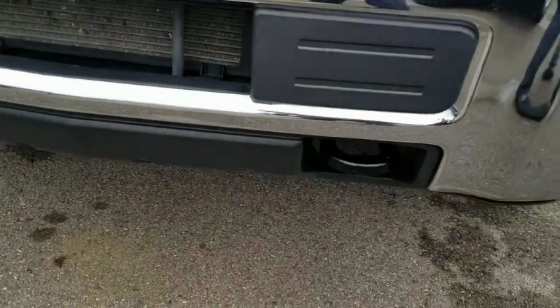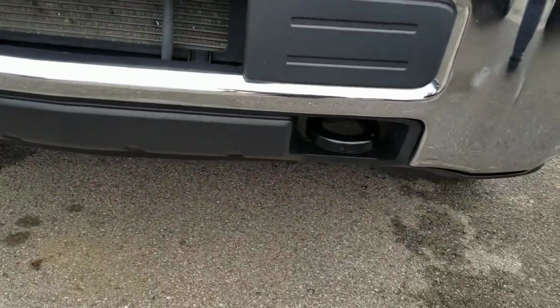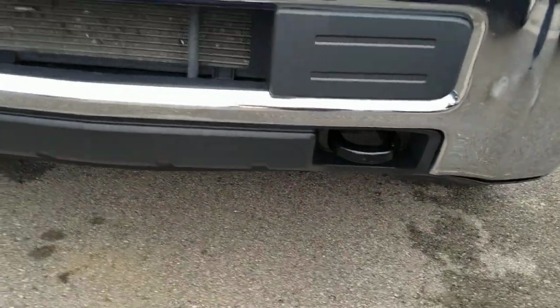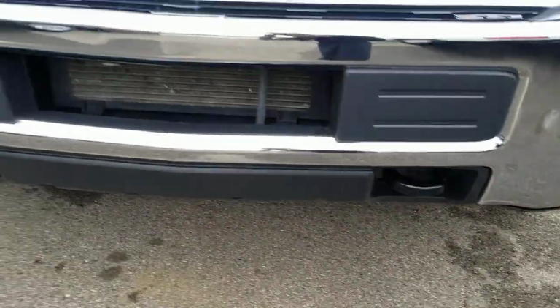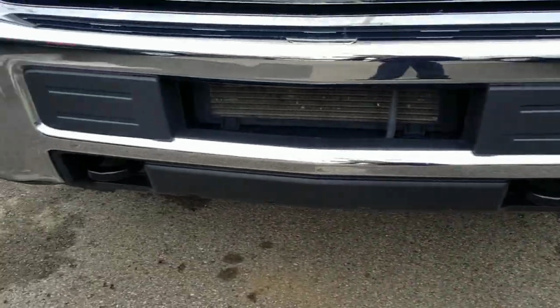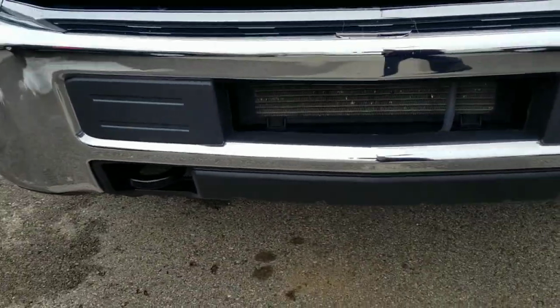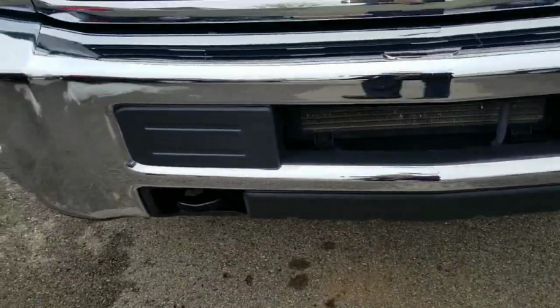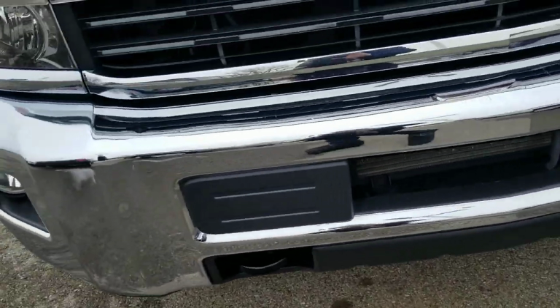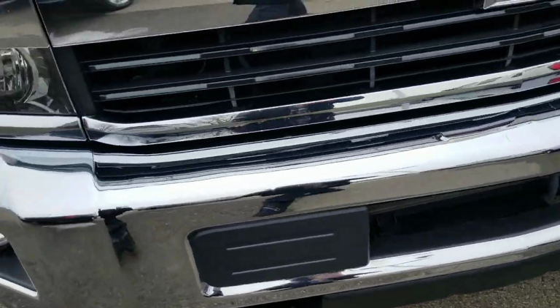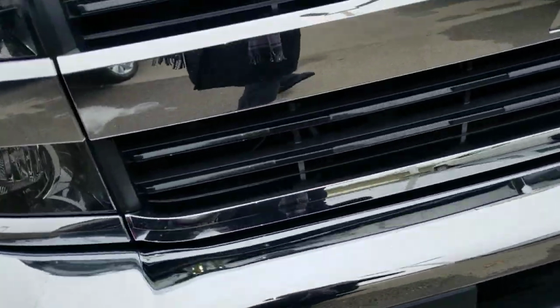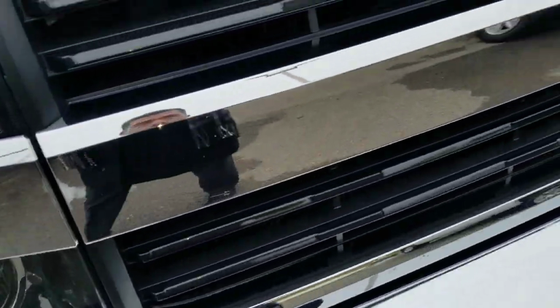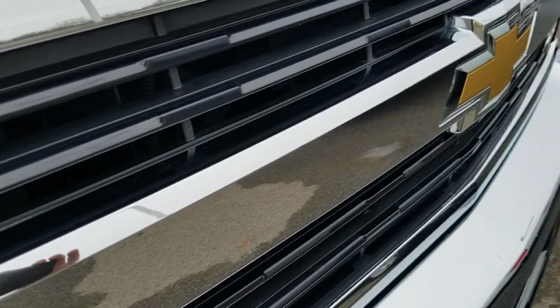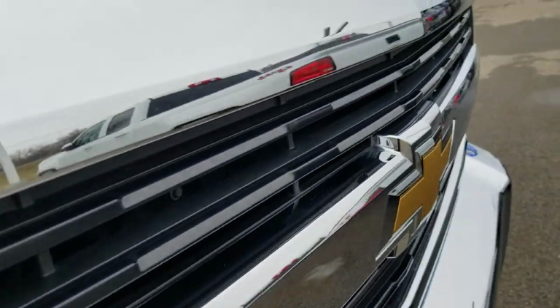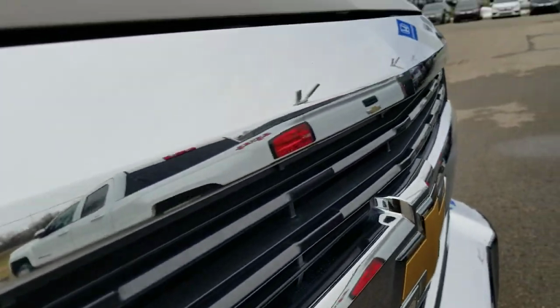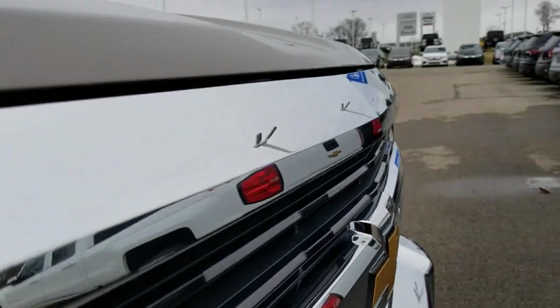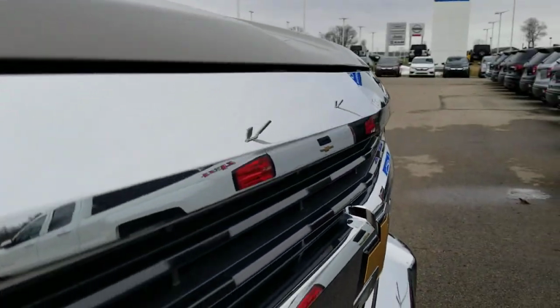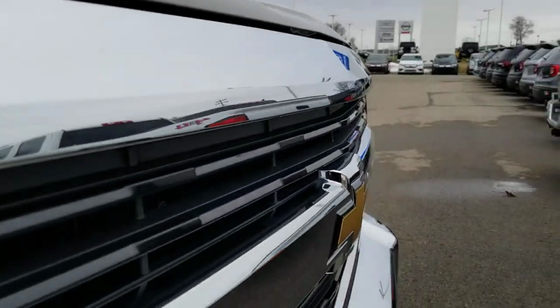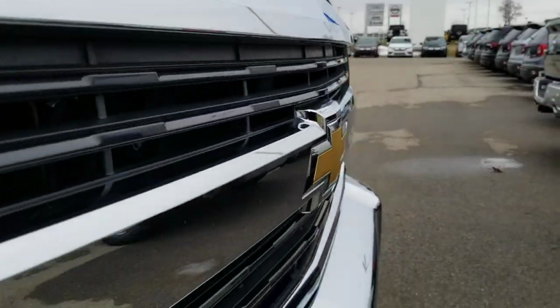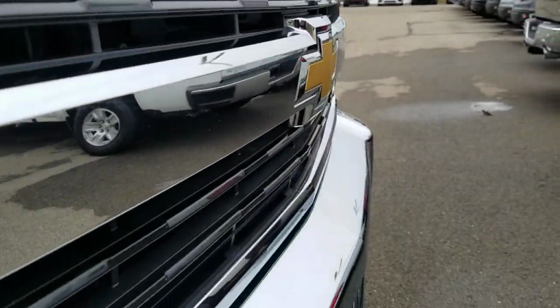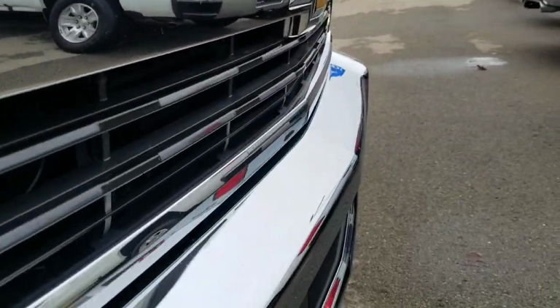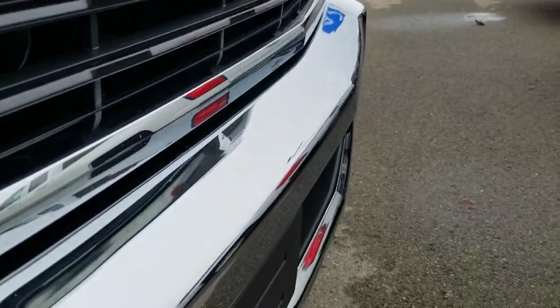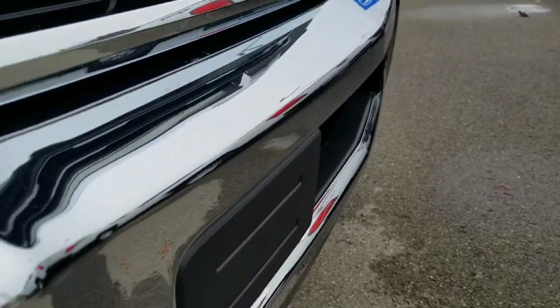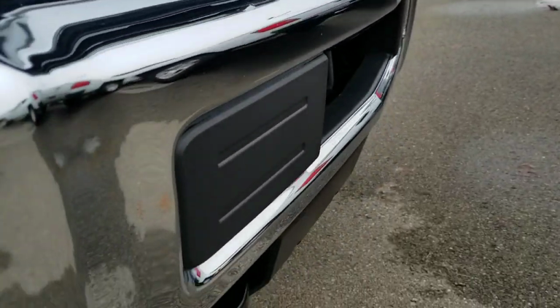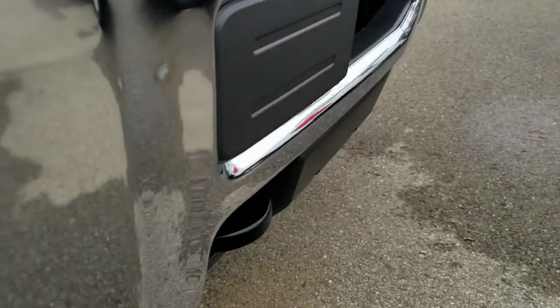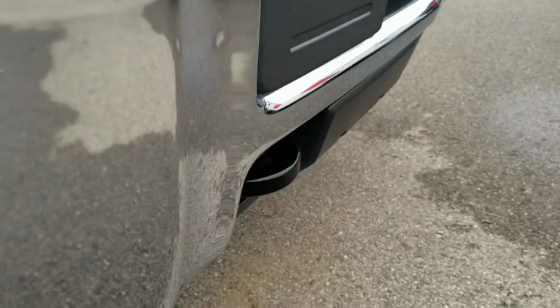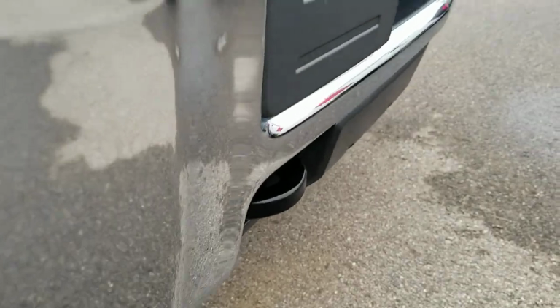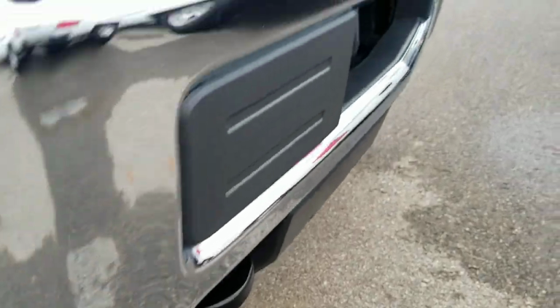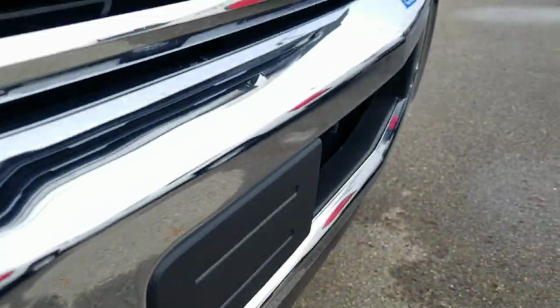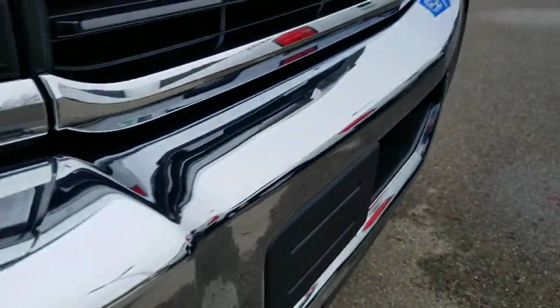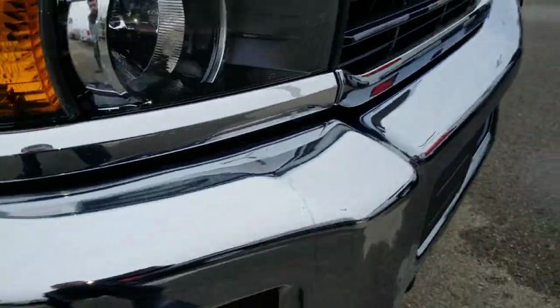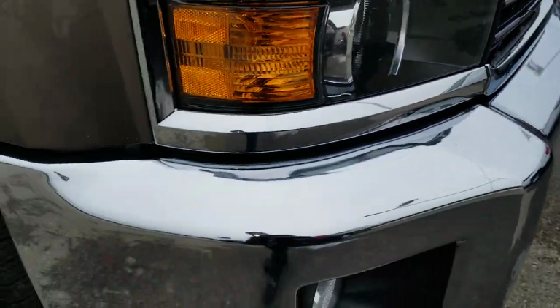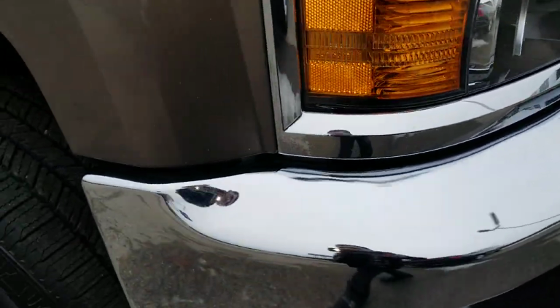You do have the towing hooks in the front there. I'm not seeing anything wrong with the front end — usually there's some small stone chips and stuff like that, but the front end is in great shape.